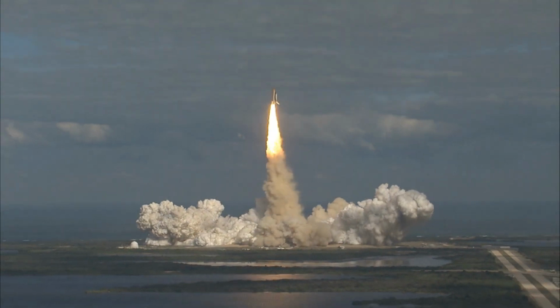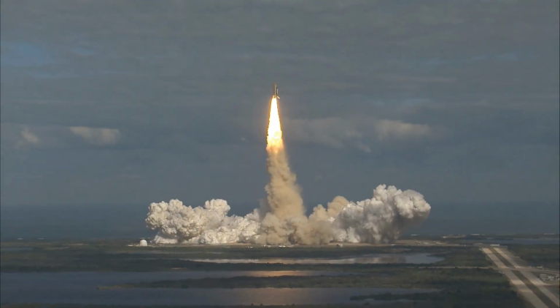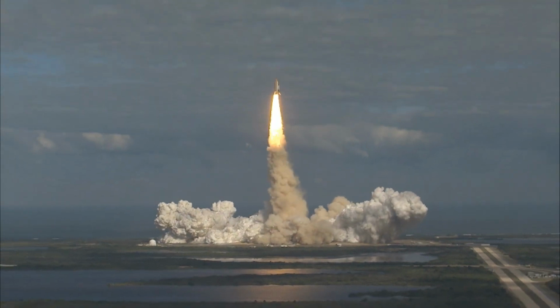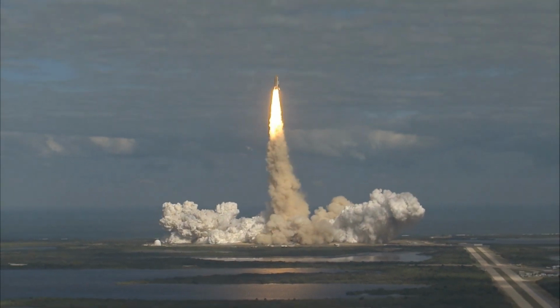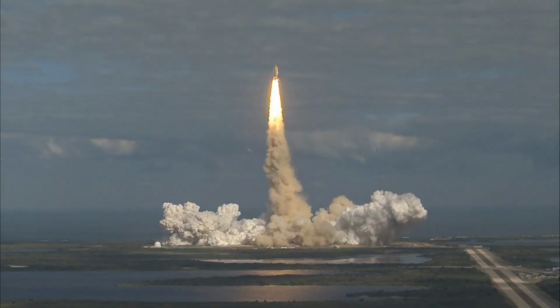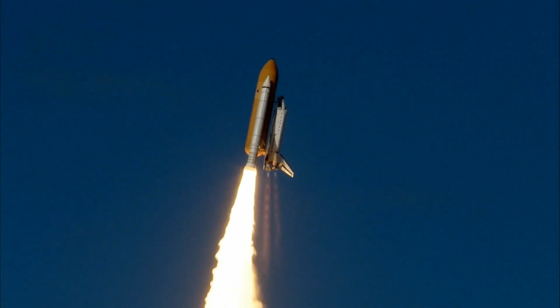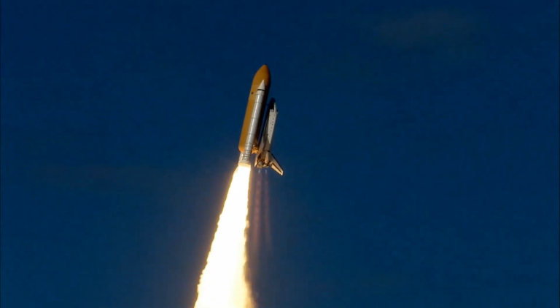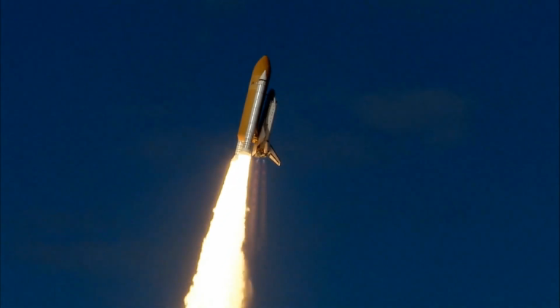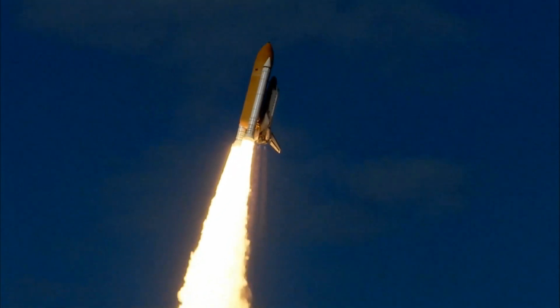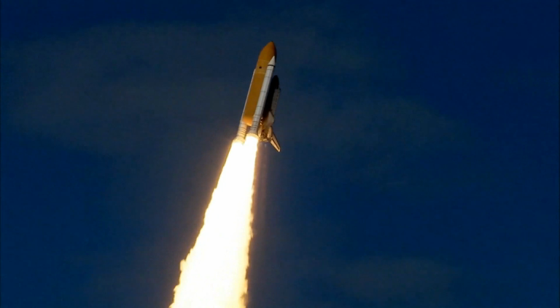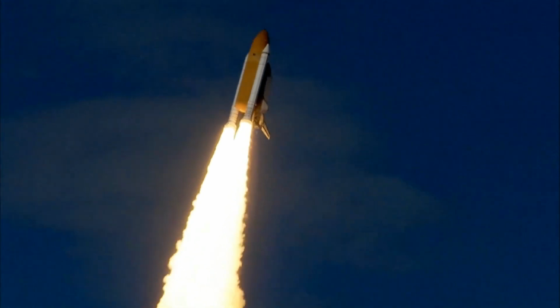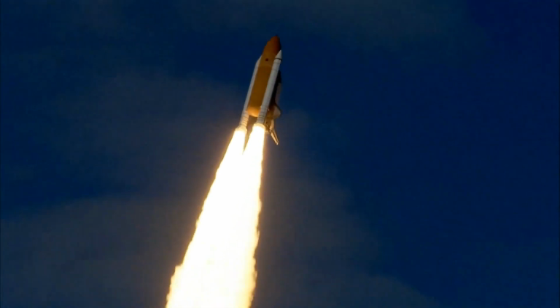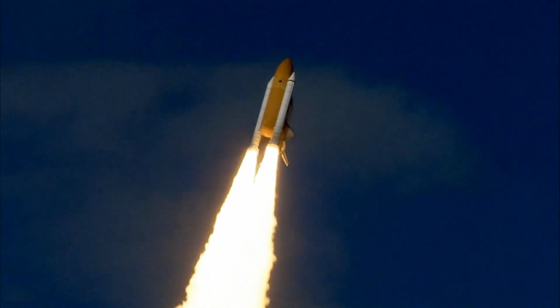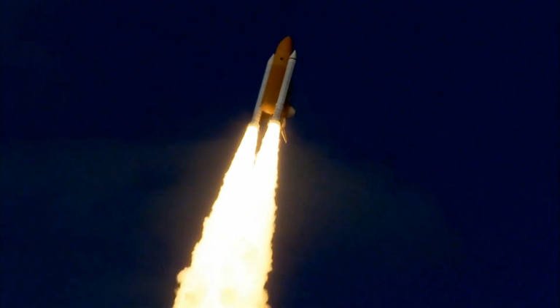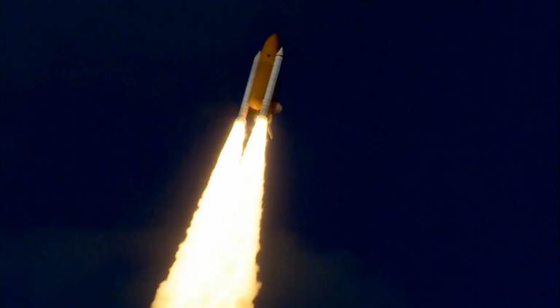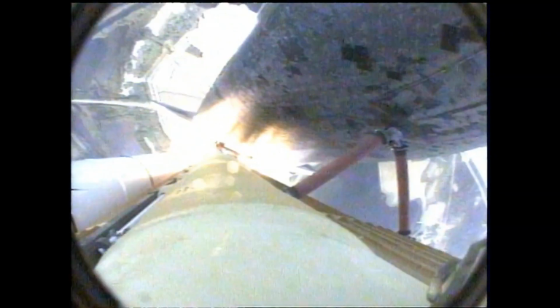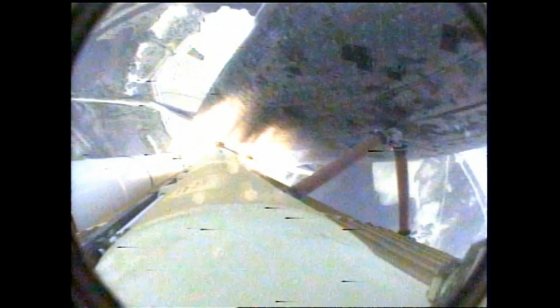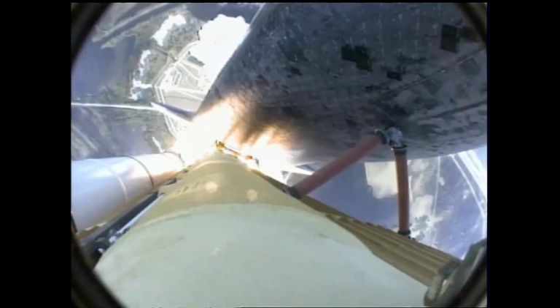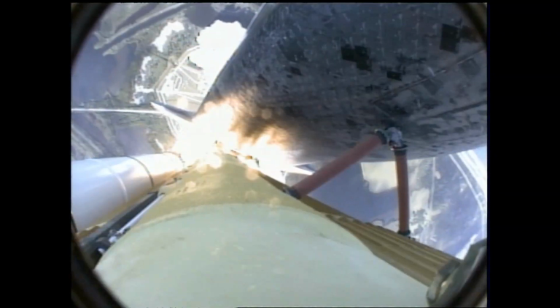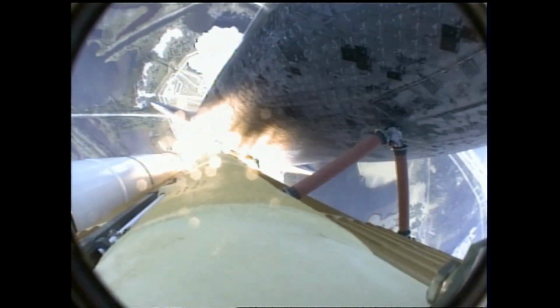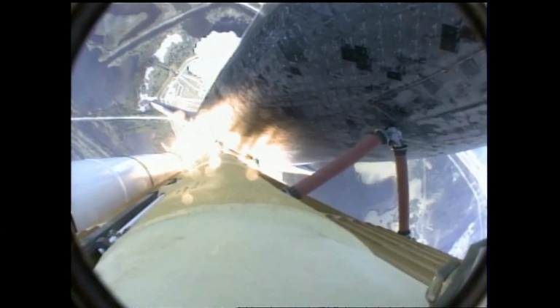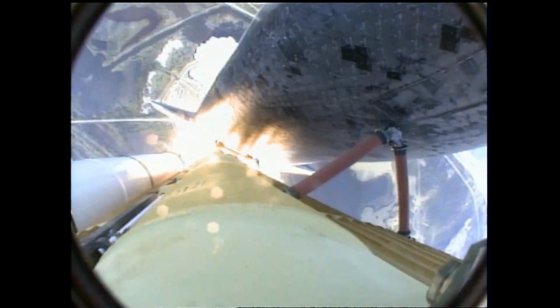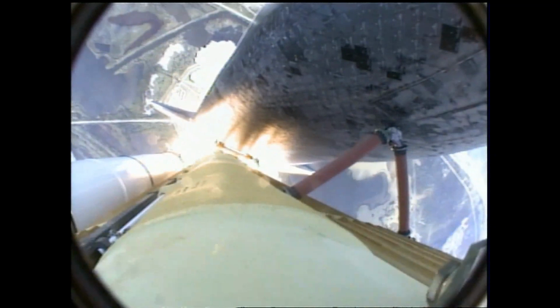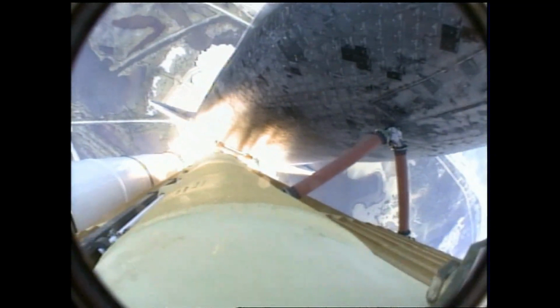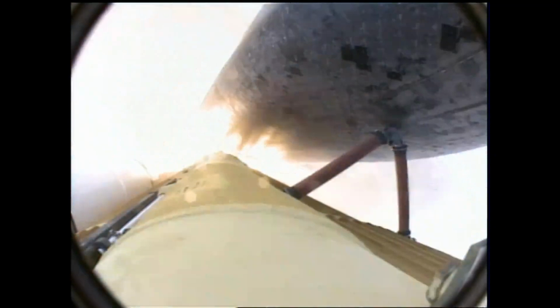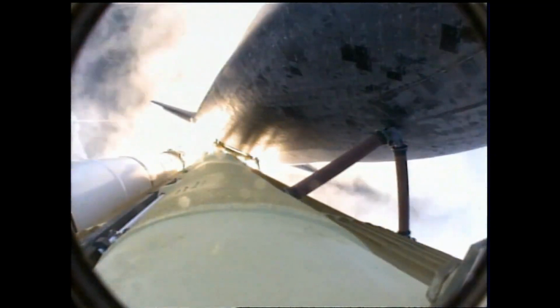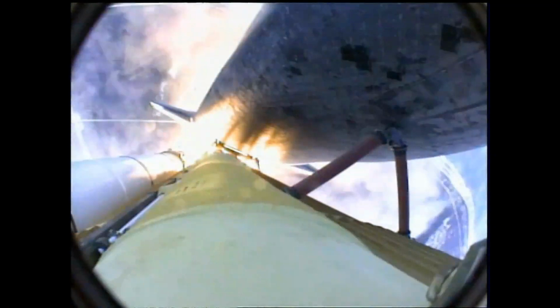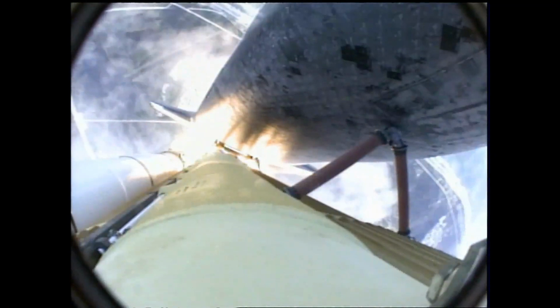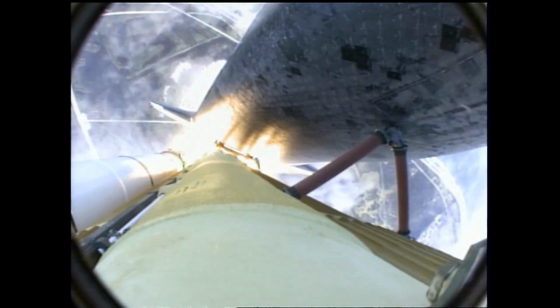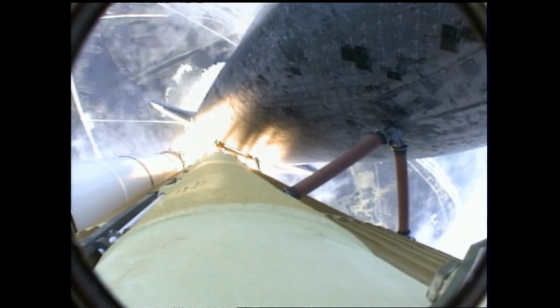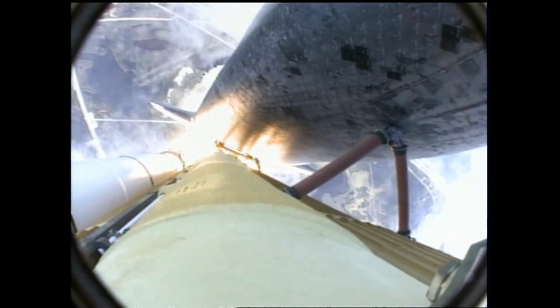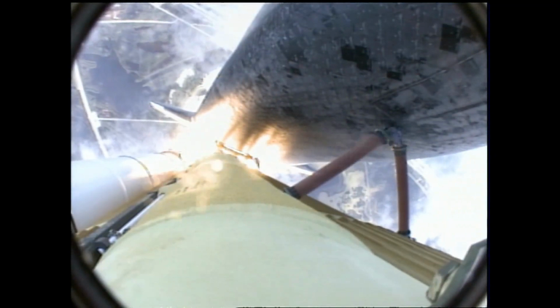Houston now controlling. Atlantis begins its penultimate journey to the International Space Station, now in the proper alignment for its 8.5-minute ride to orbit — 4.5 million pounds of hardware and humans taking aim on the International Outpost.